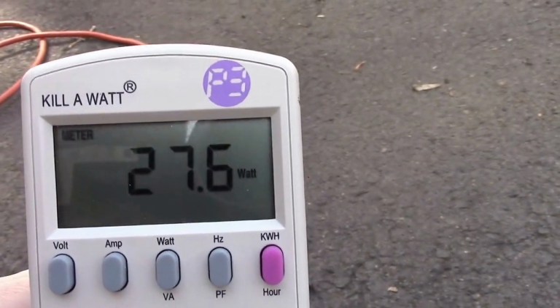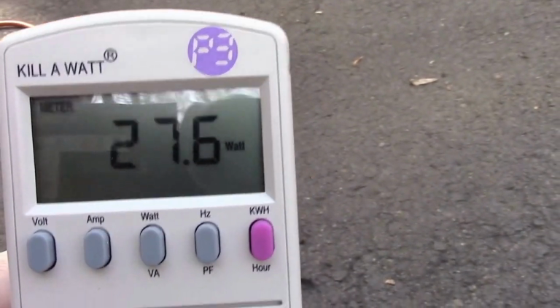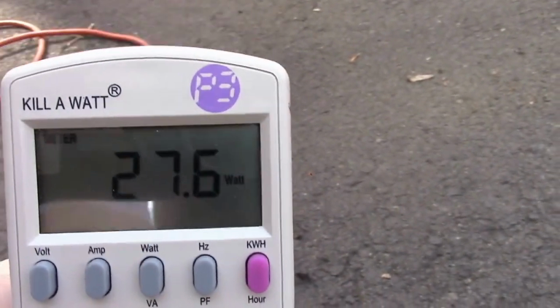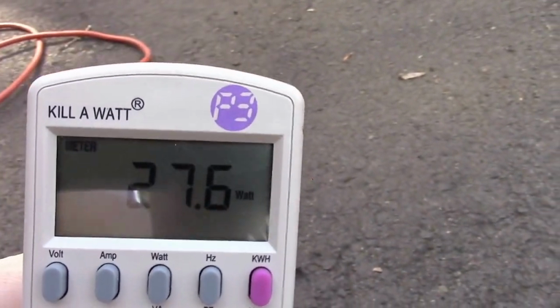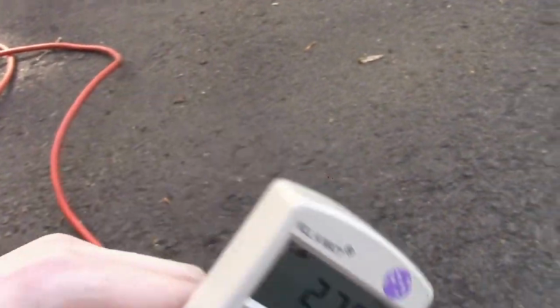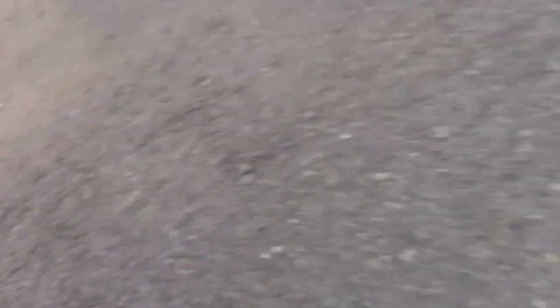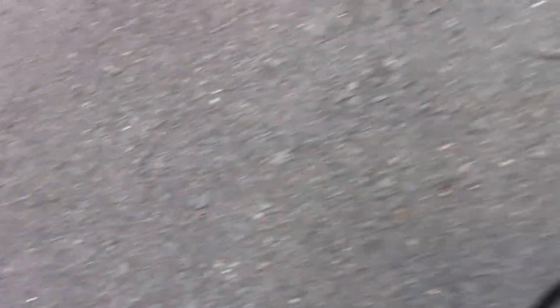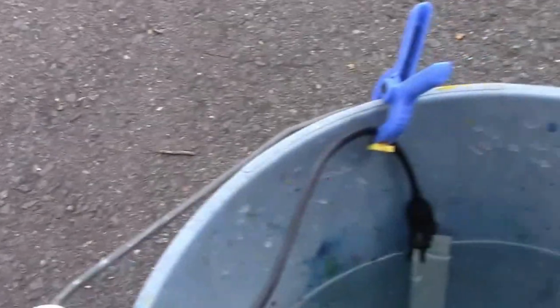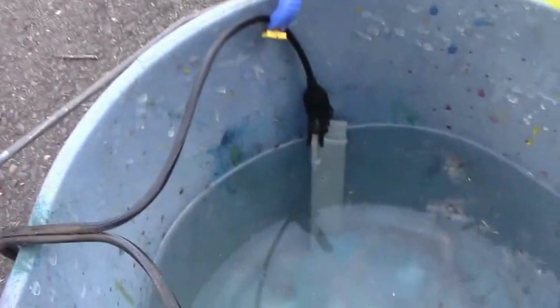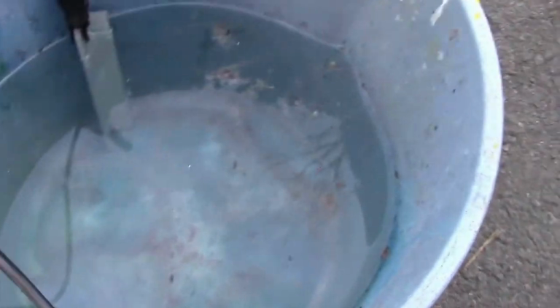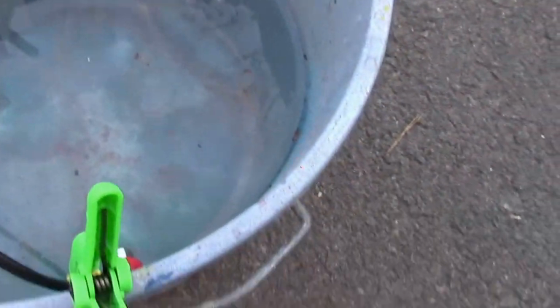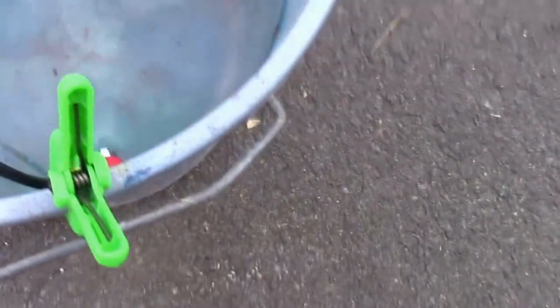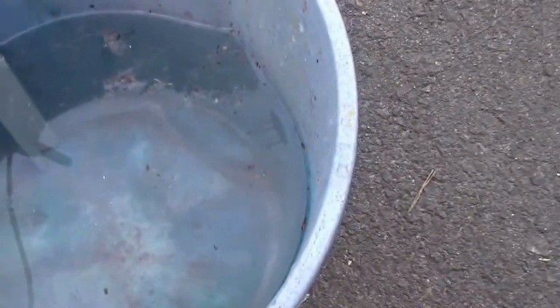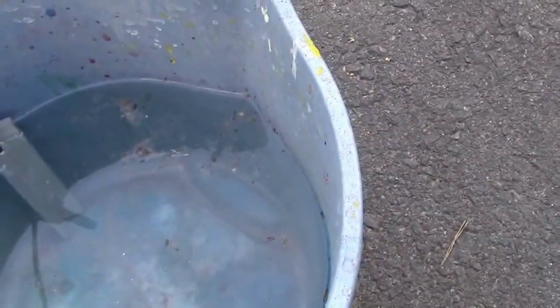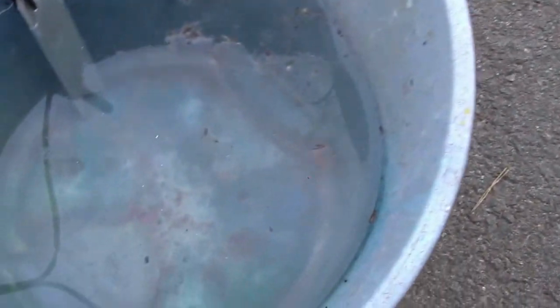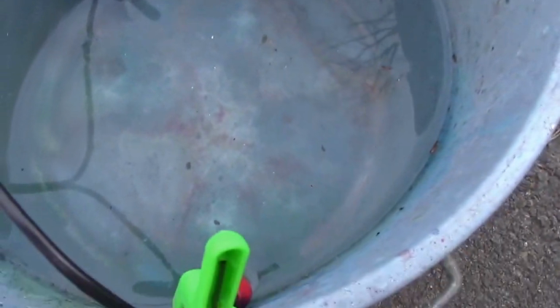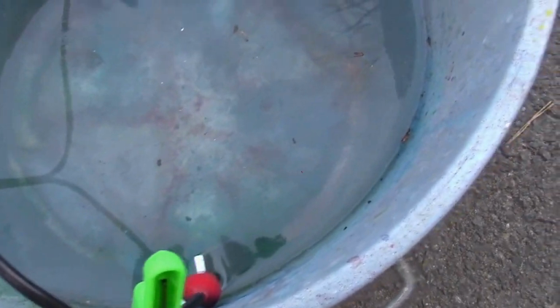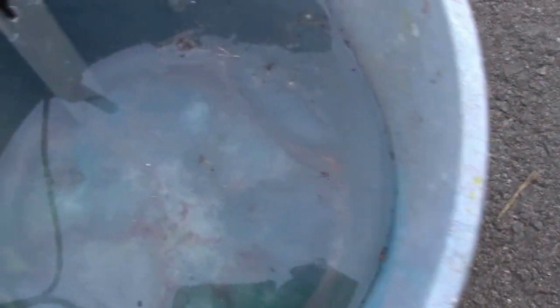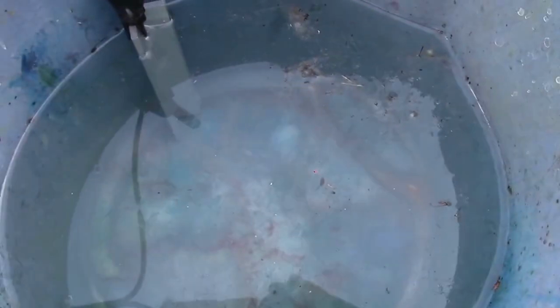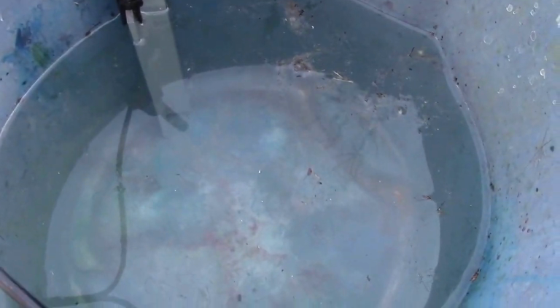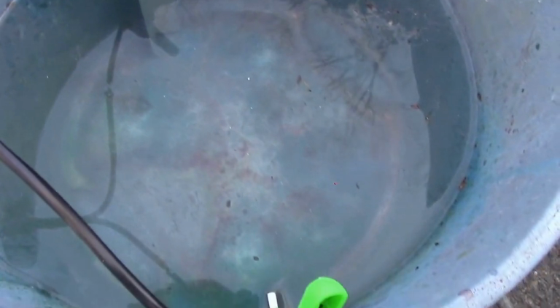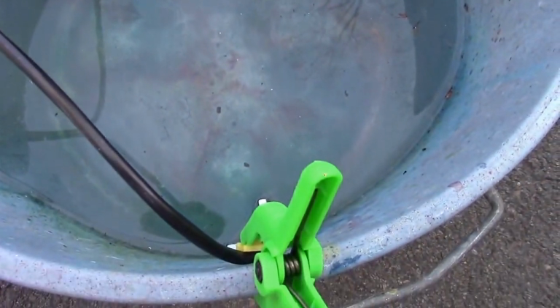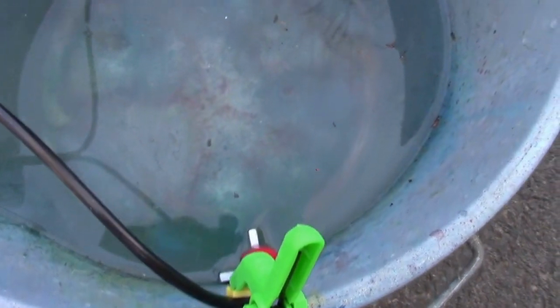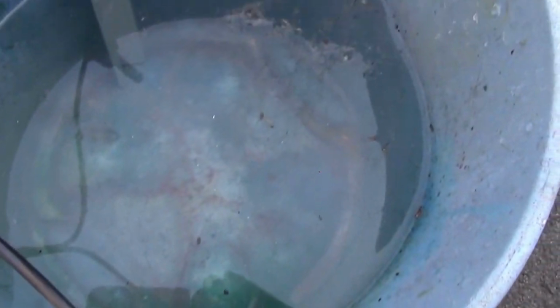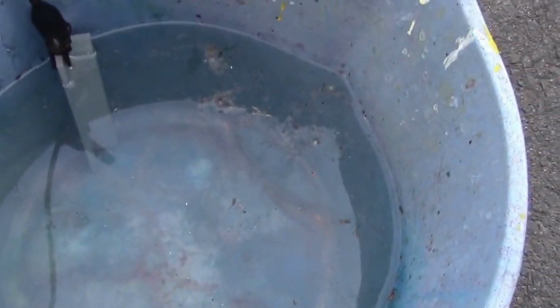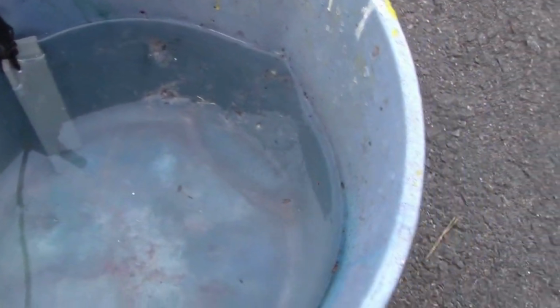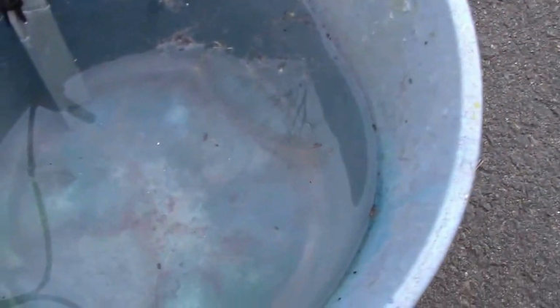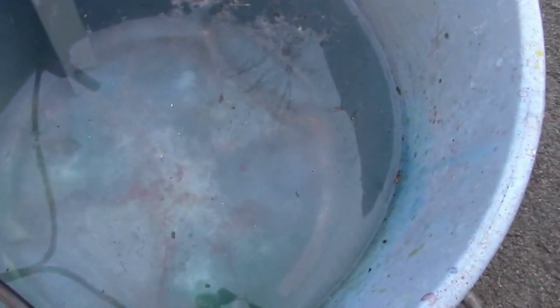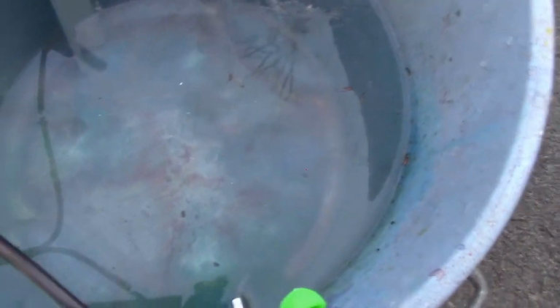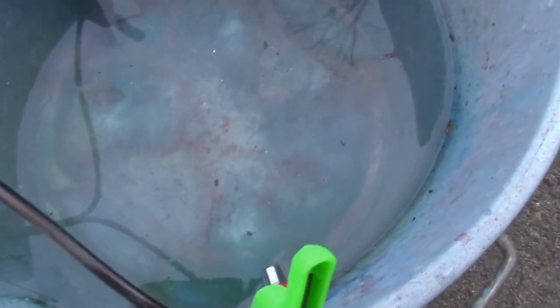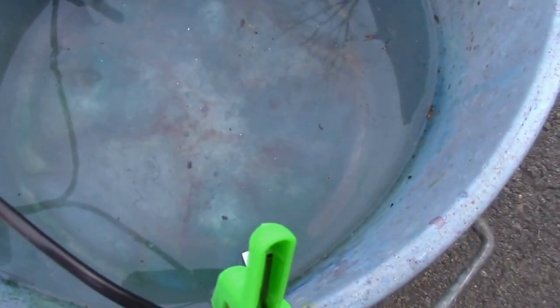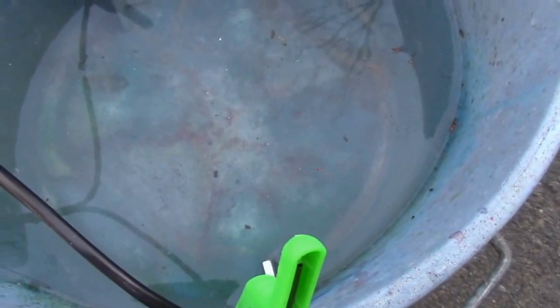Let me plug this in to our kilowatt meter. You can immediately see that we've got about 27 to 28 watts of power going in there. That's not very much — it's only about 220 milliamps — but the current is live in there.